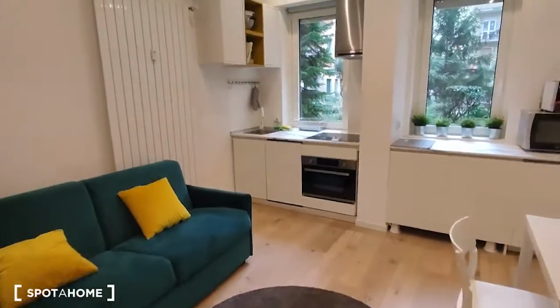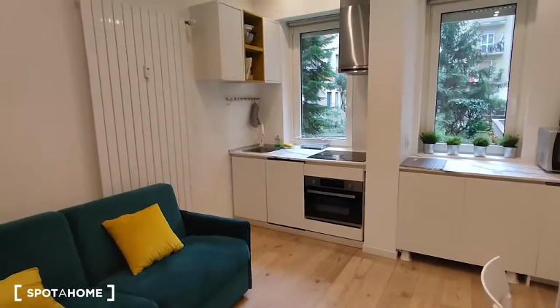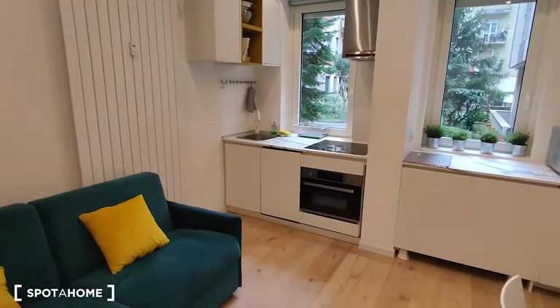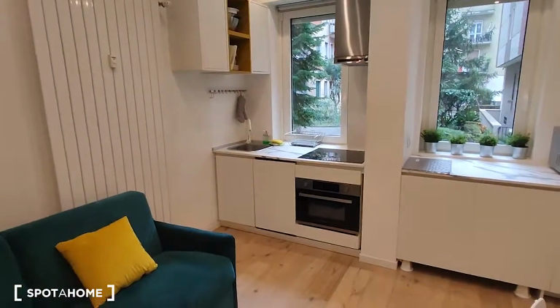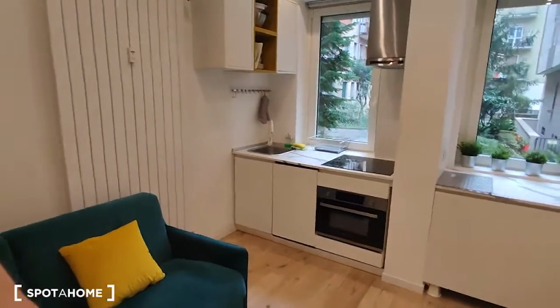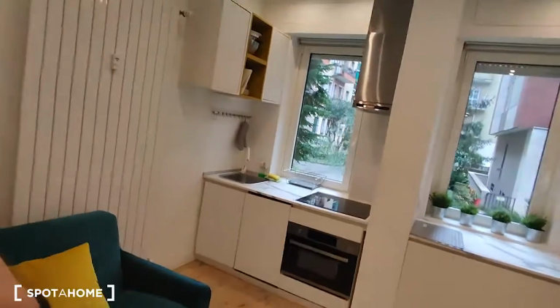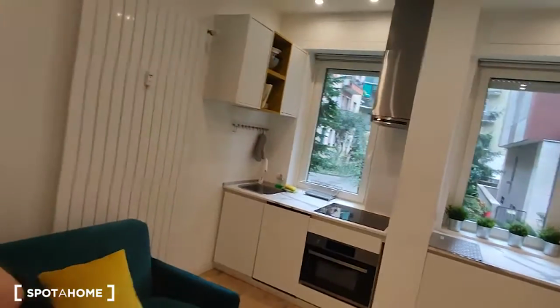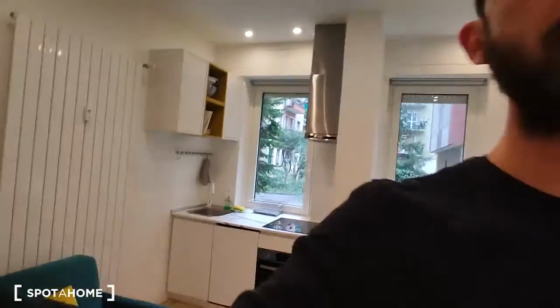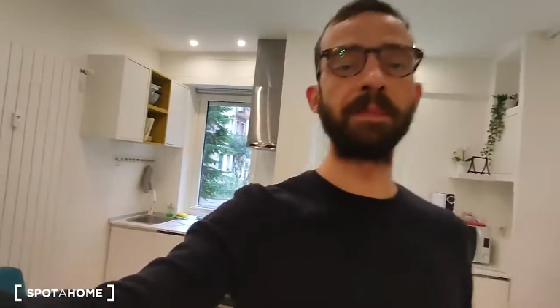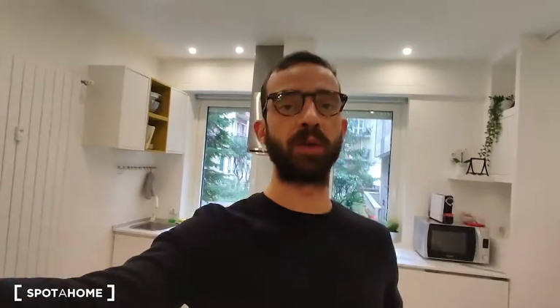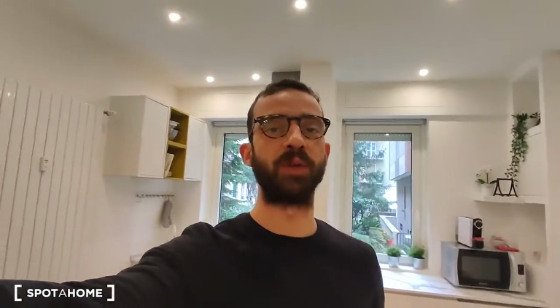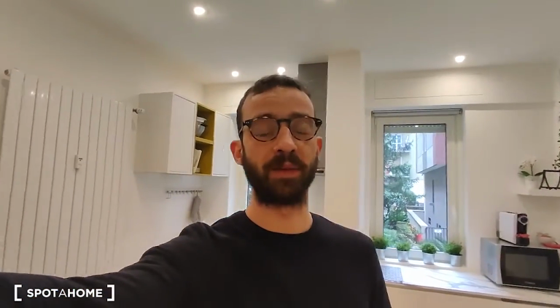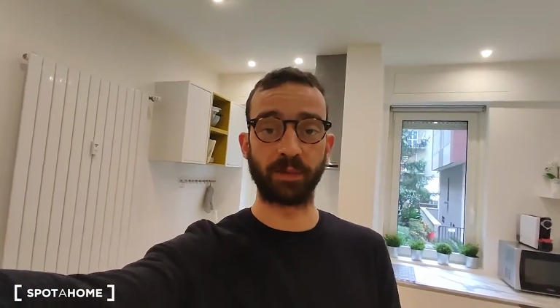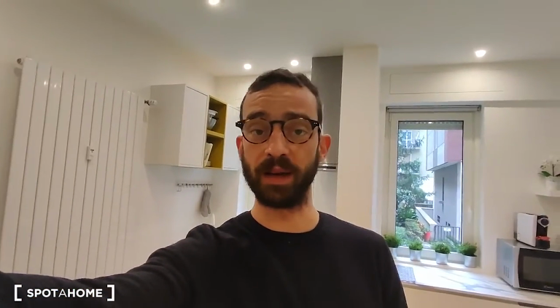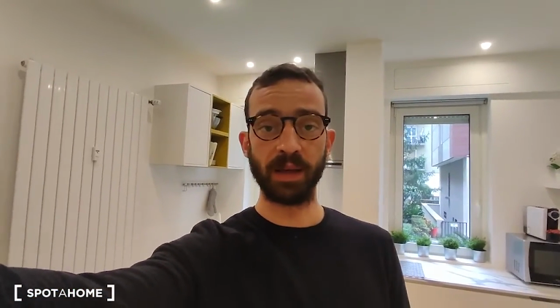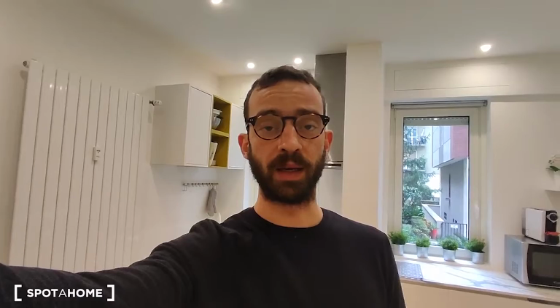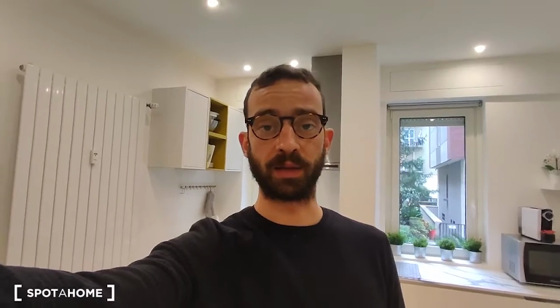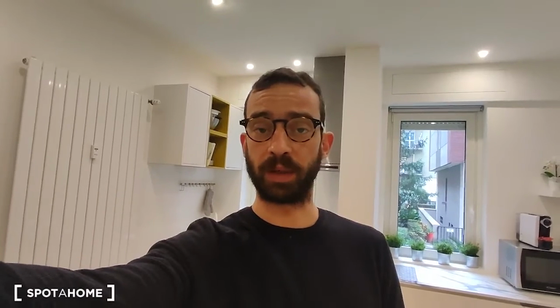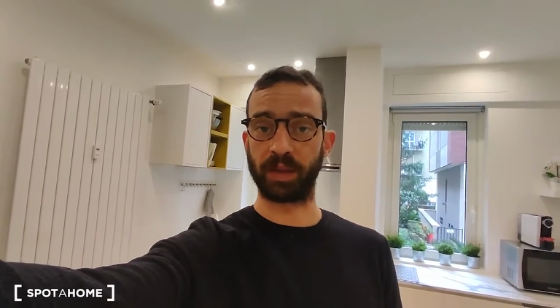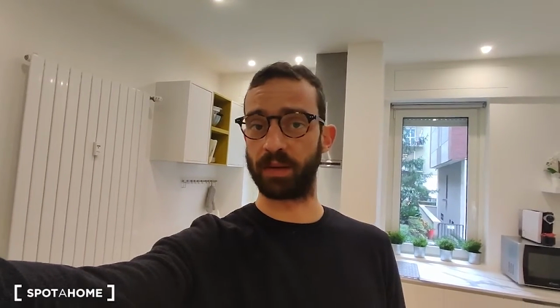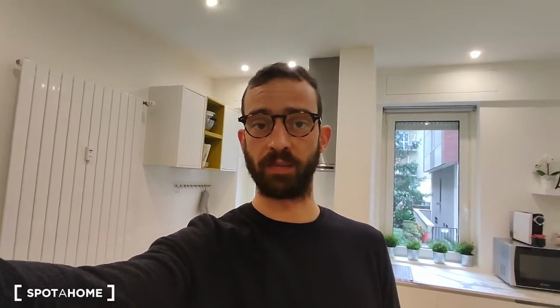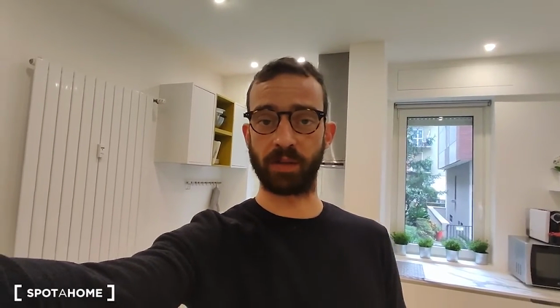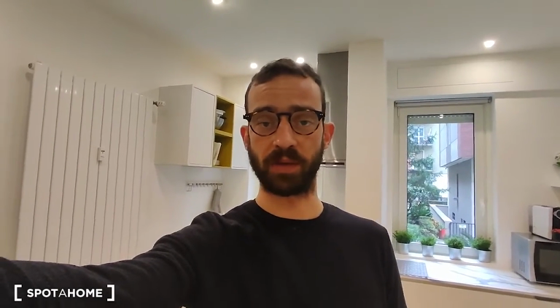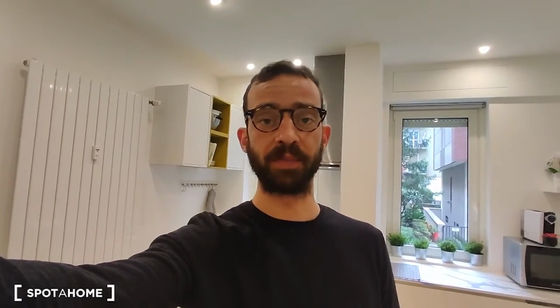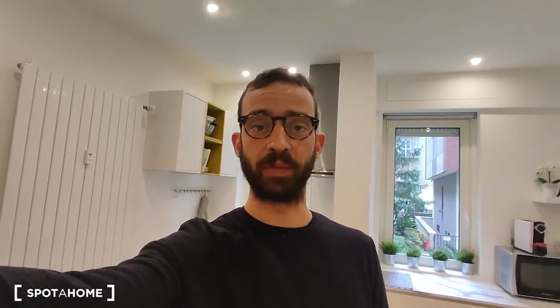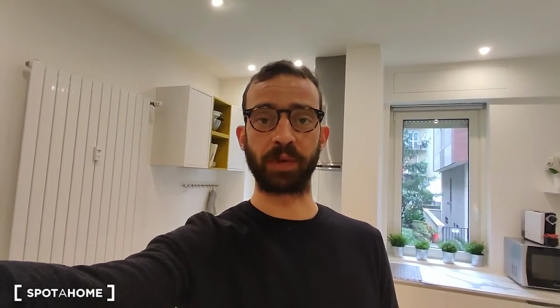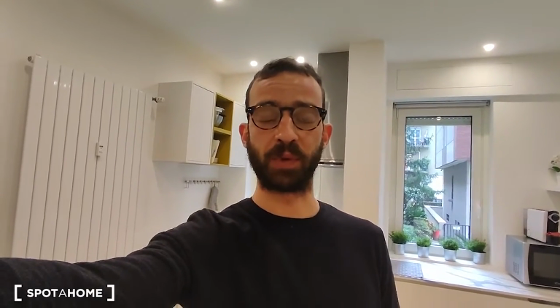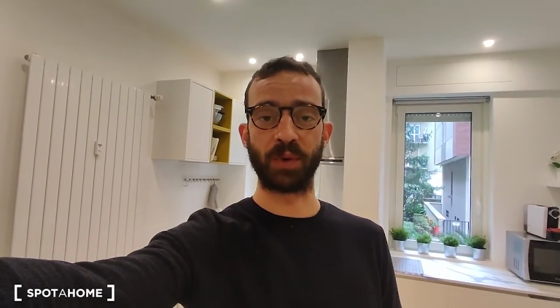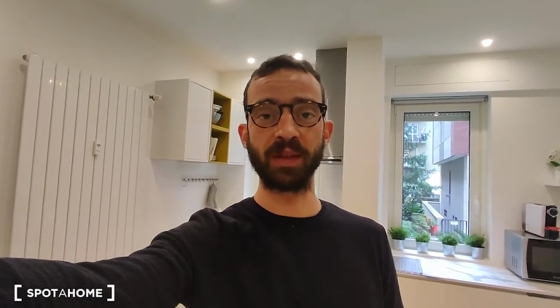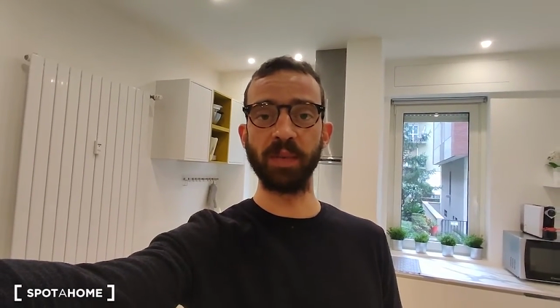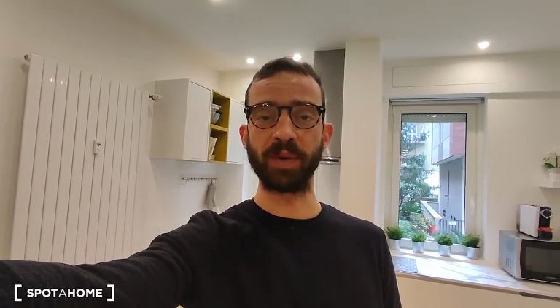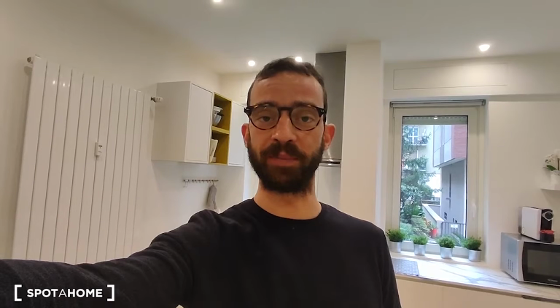Here we are in the living room once again. I saw the house — it's really nice. It's a studio apartment but it's still very spacious and very comfortable. That's it, see you! Ciao.